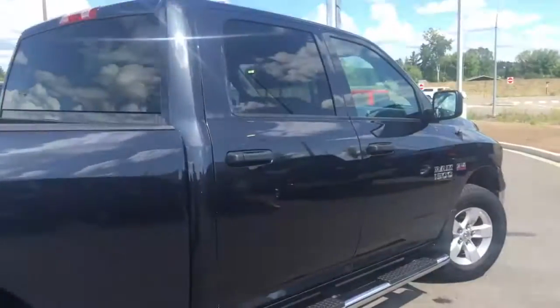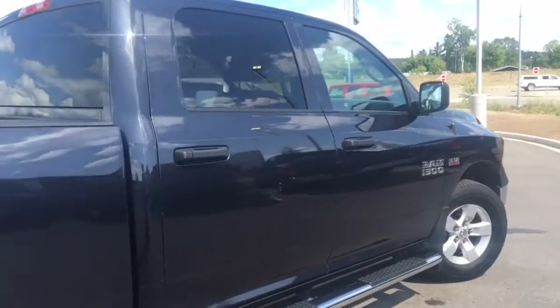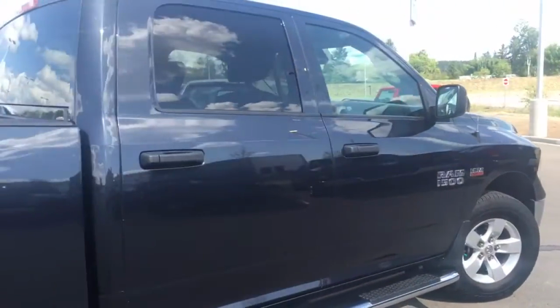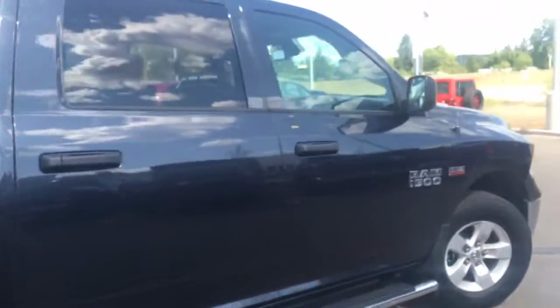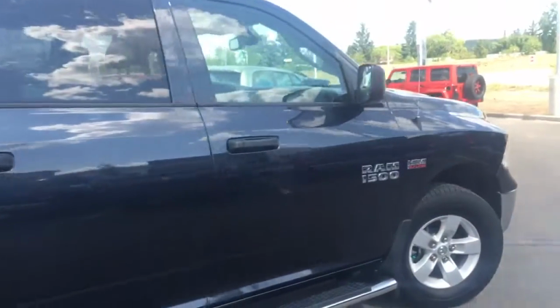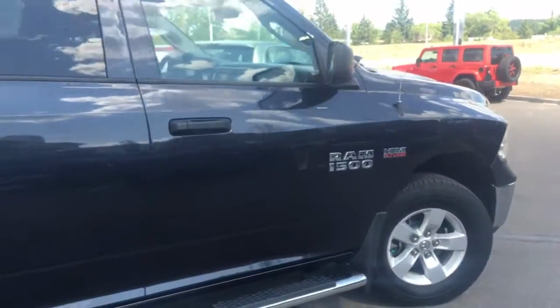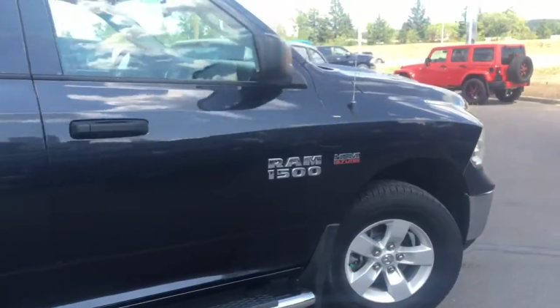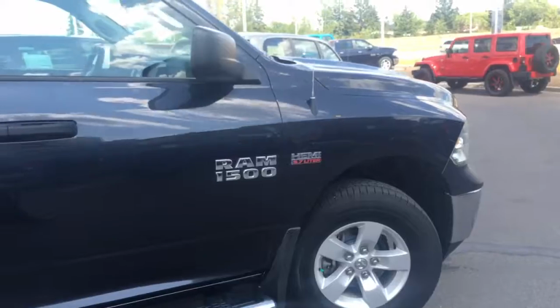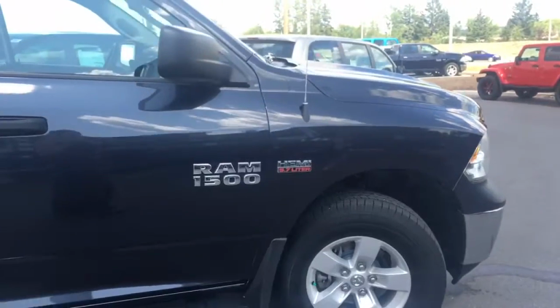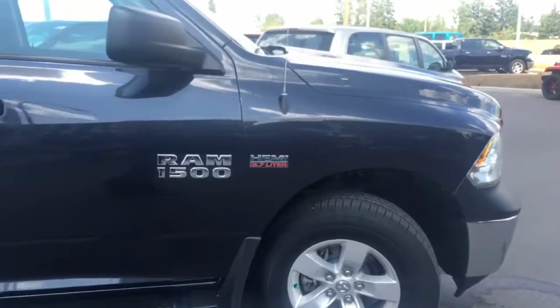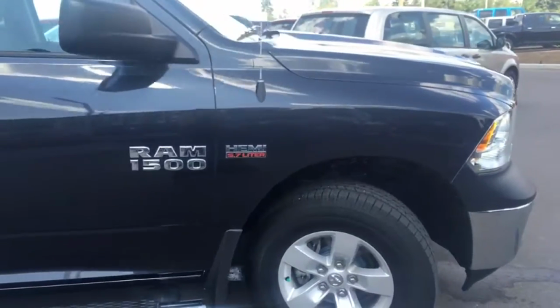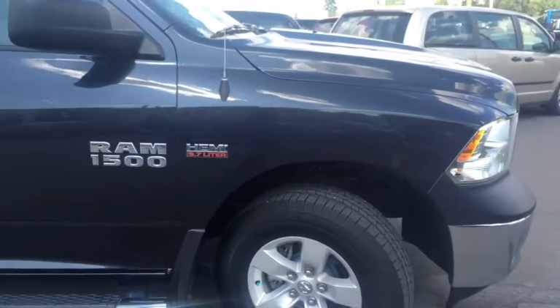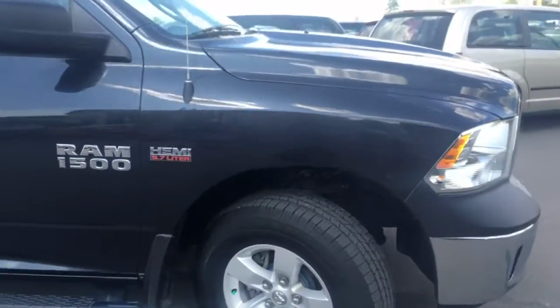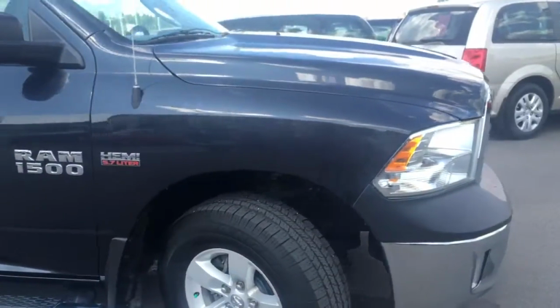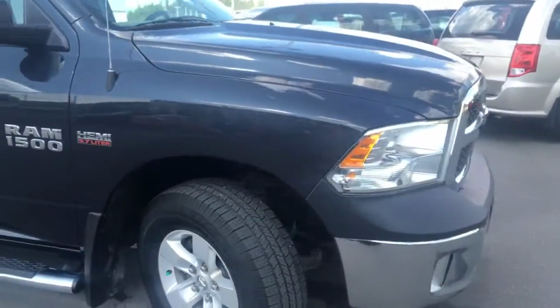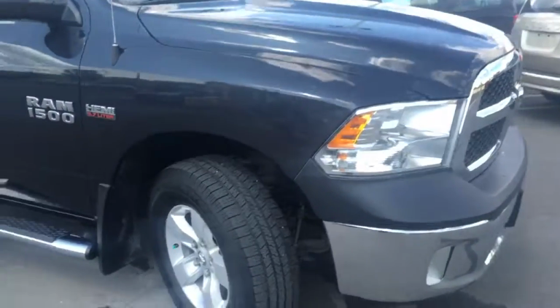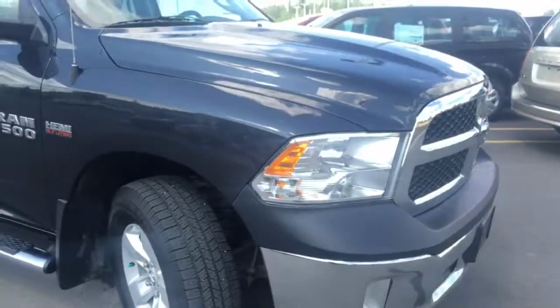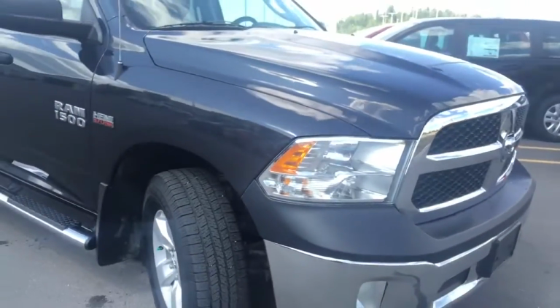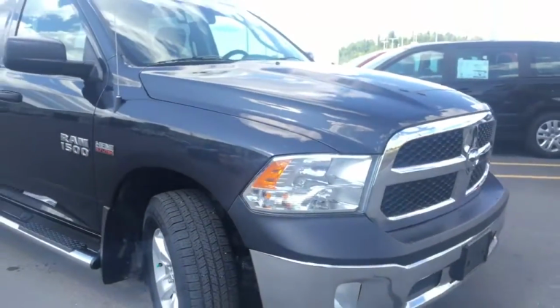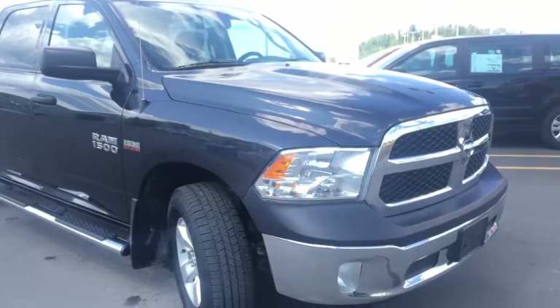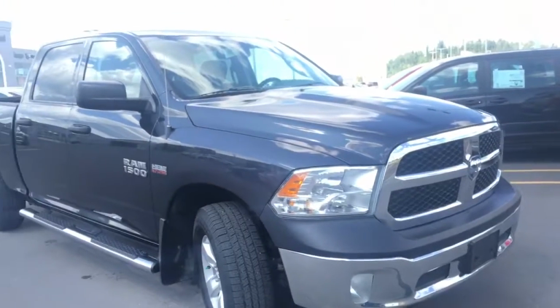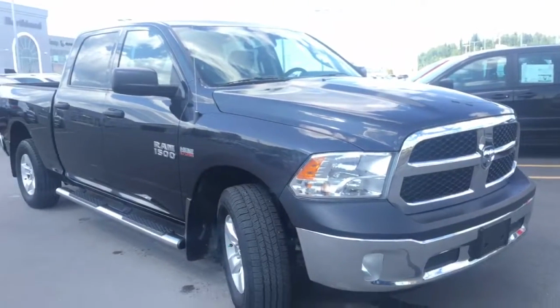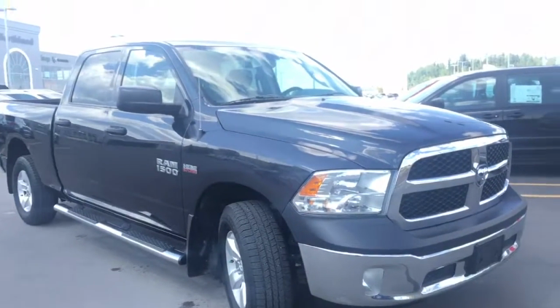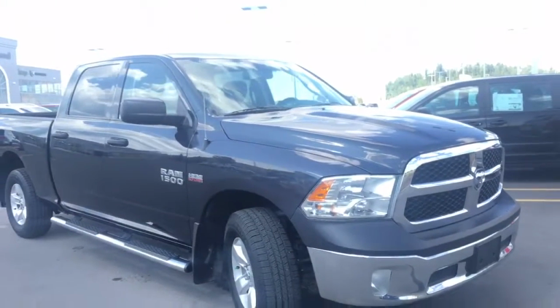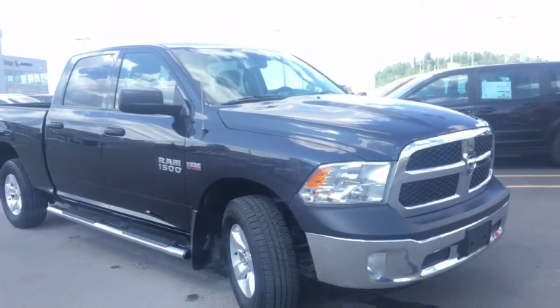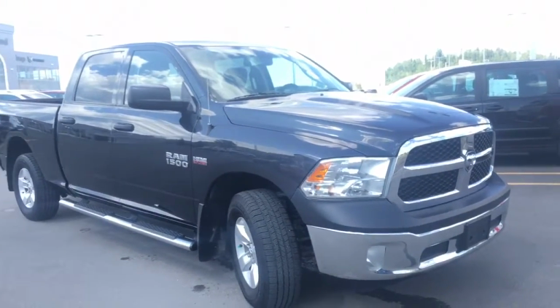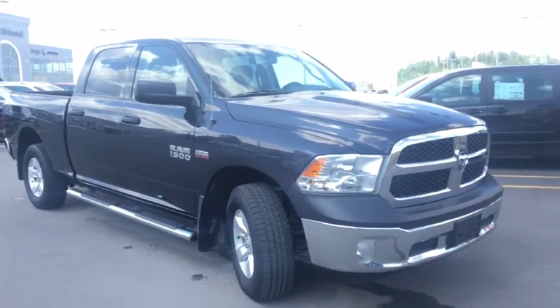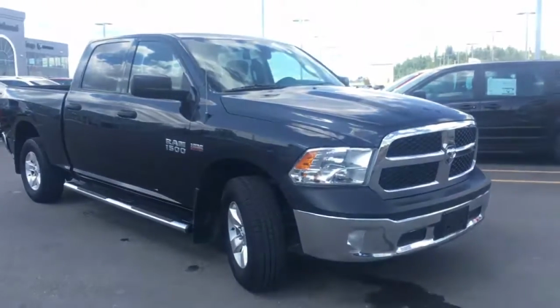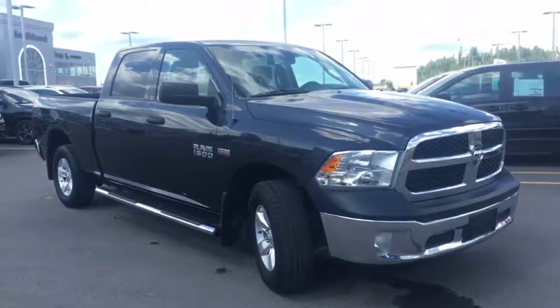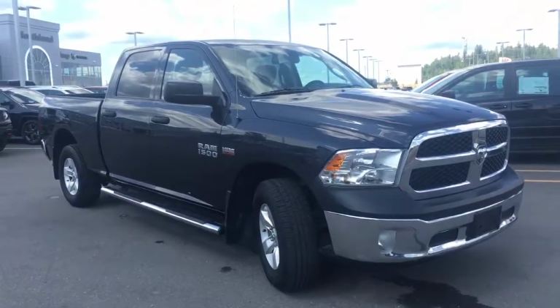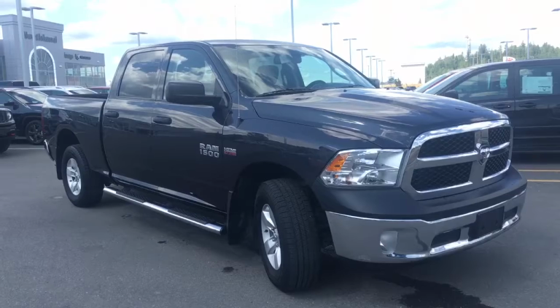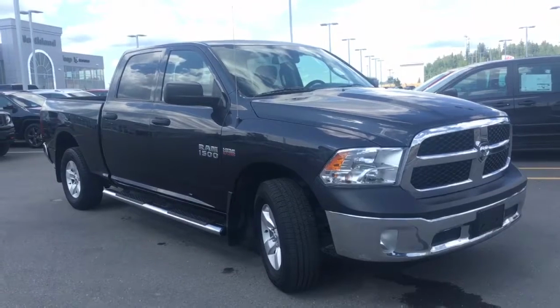Beautiful dark vehicle with the nice black accents all throughout and the tinted windows. Sitting here down at 2844 Rec Place Drive in Prince George, BC. If you have any questions or would like to take this 2014 Ram 1500 out for a test drive, please simply click or call below and we'll see you soon.